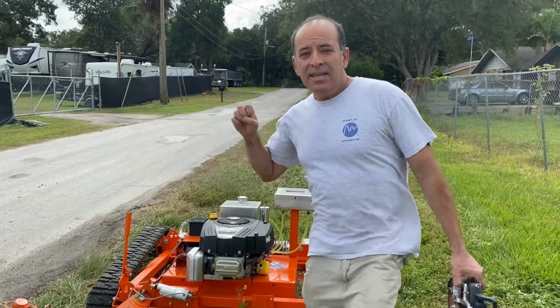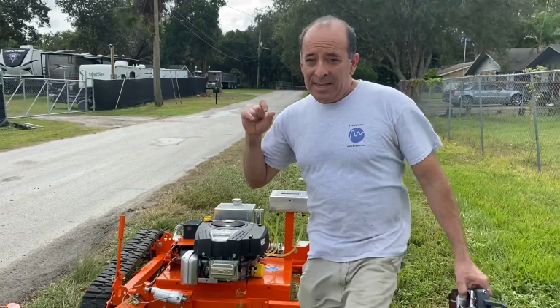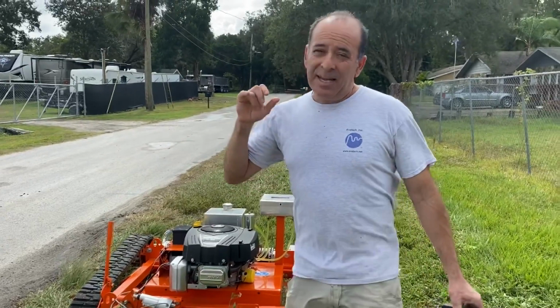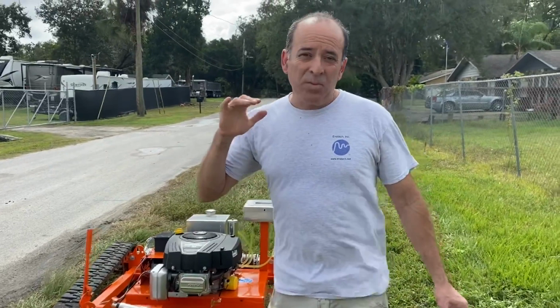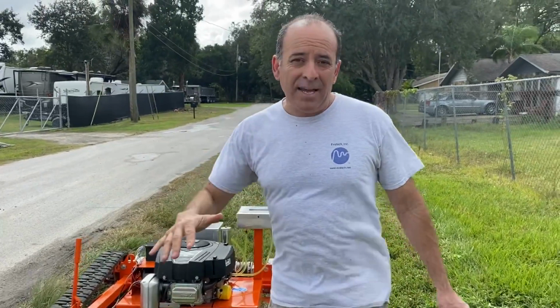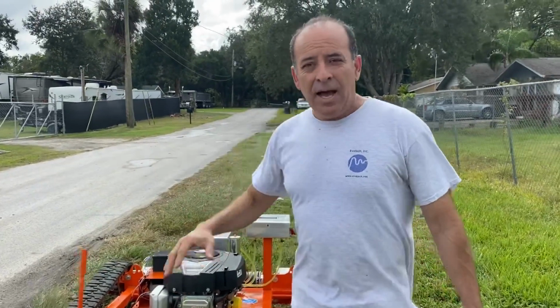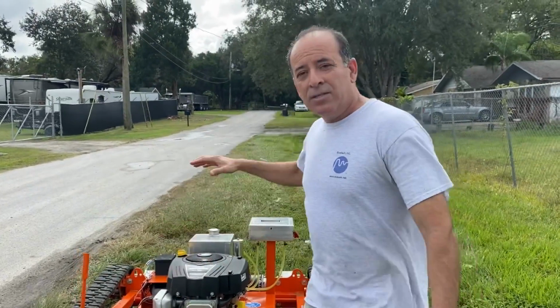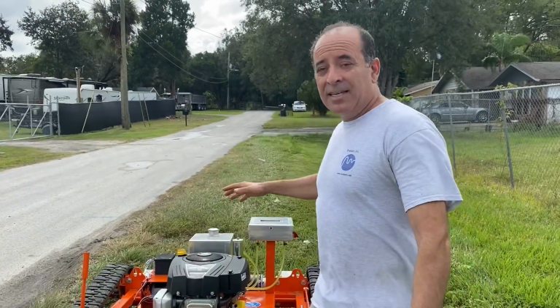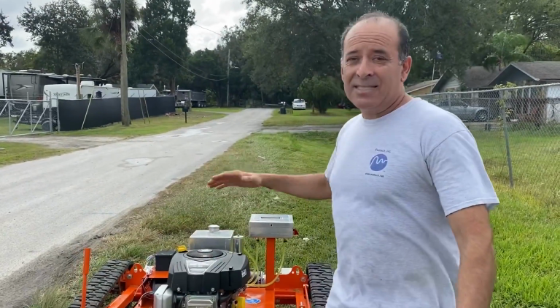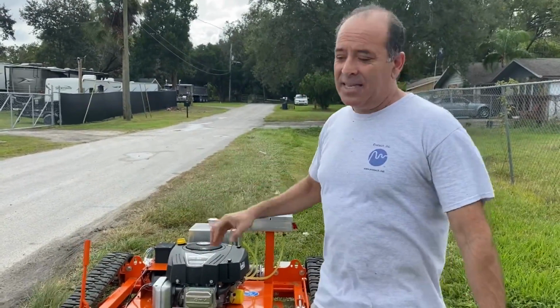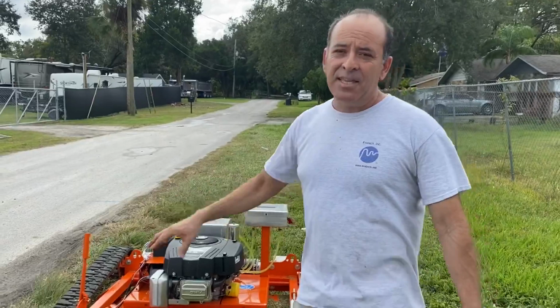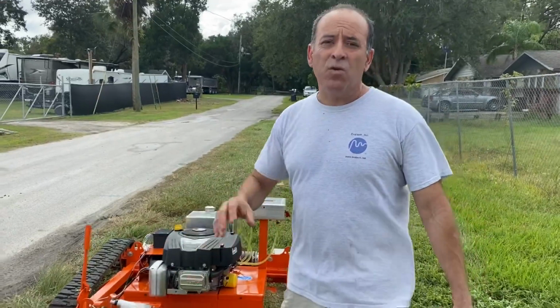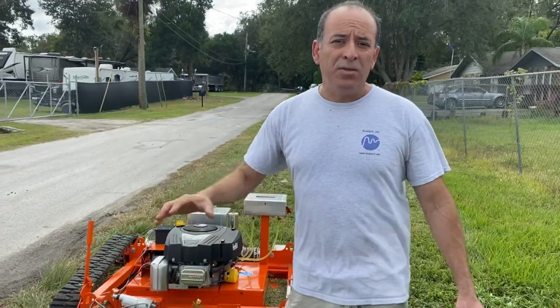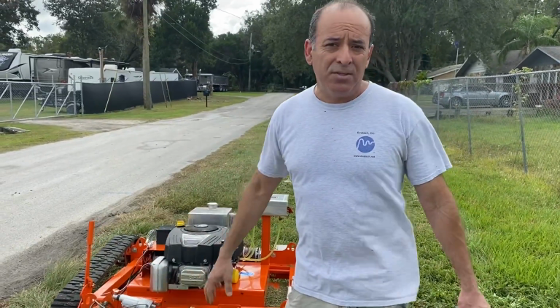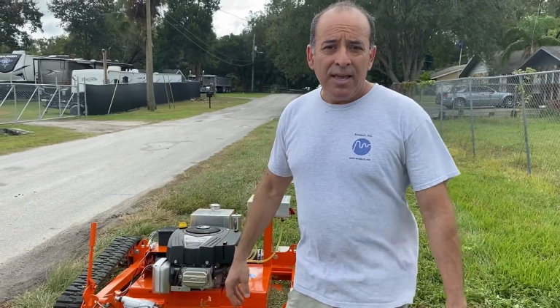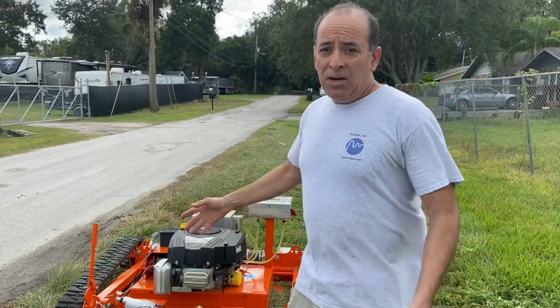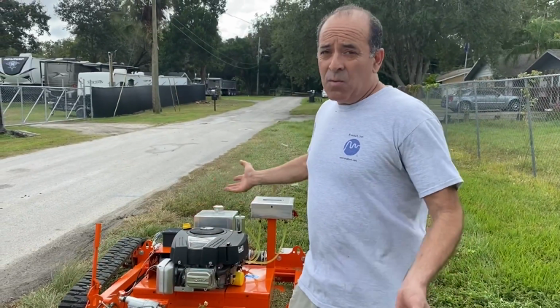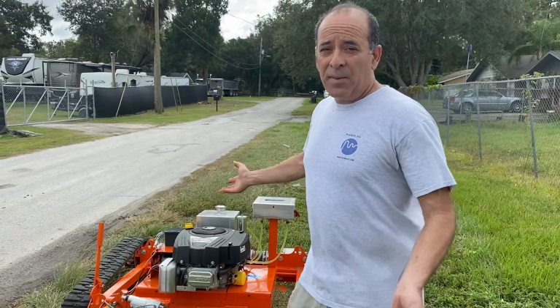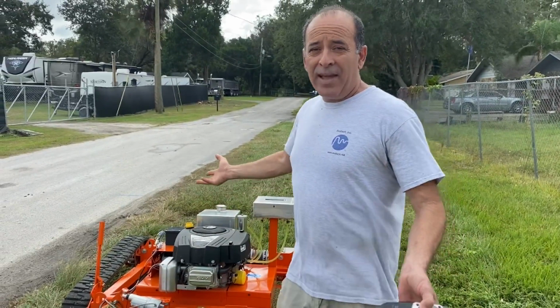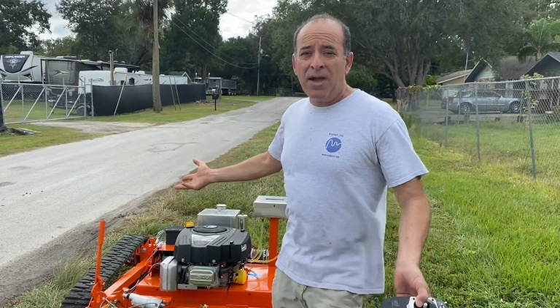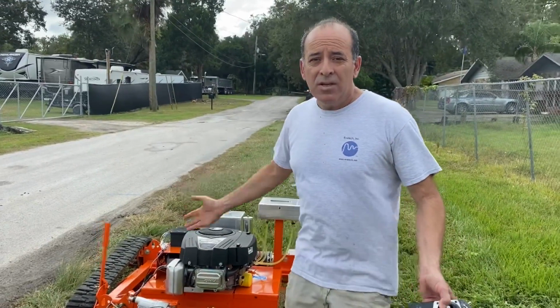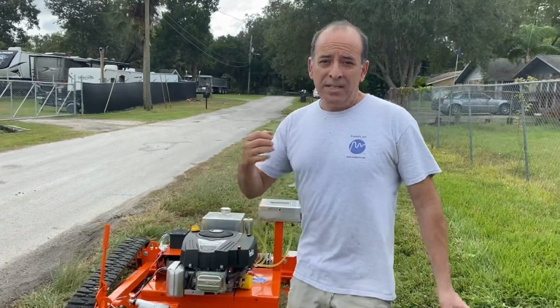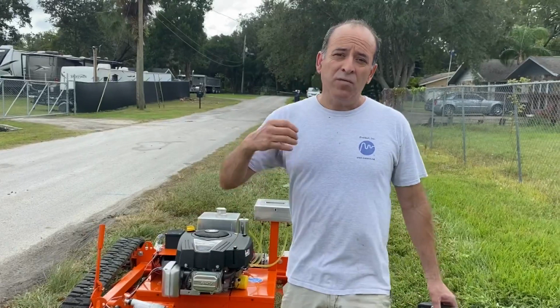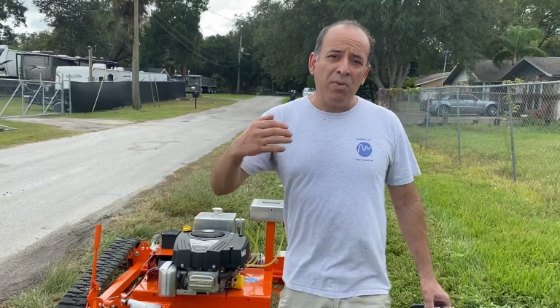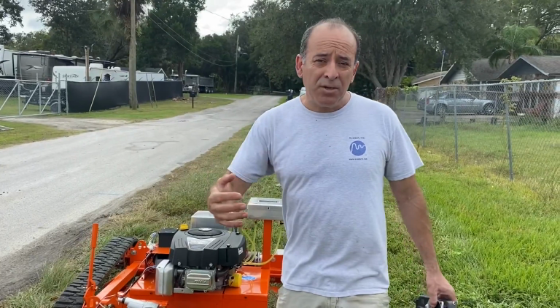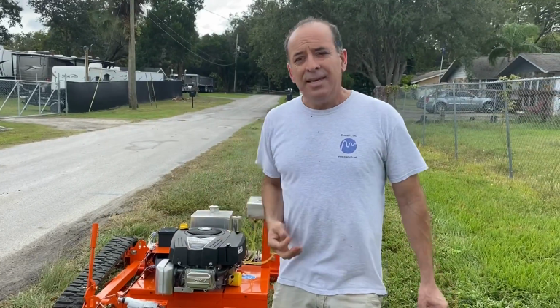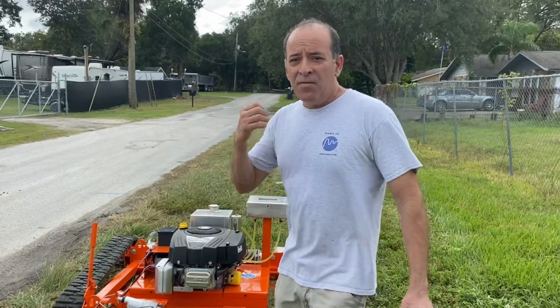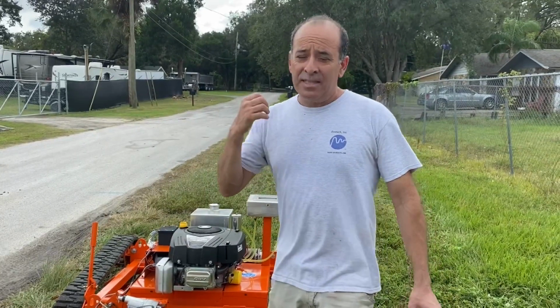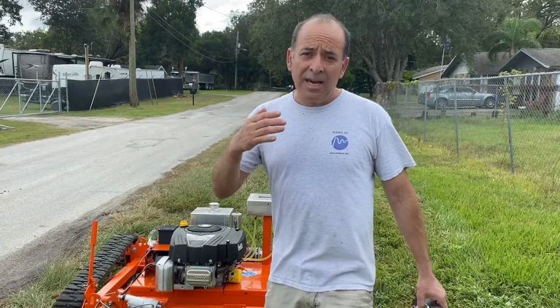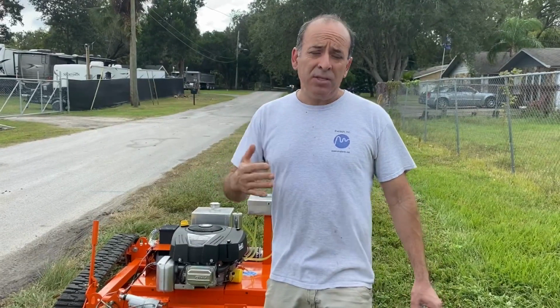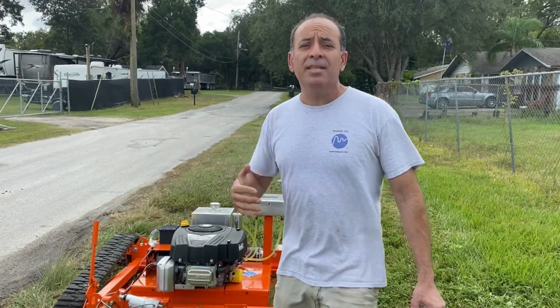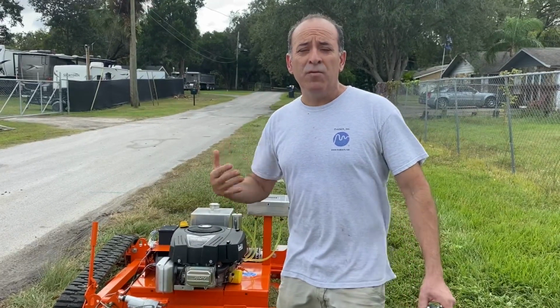The grass has to be cut, and because the T-Rex has tracks, it's ideal for wet conditions. It only weighs about 500 pounds, so in terms of ground pressure, it delivers less ground pressure than the human foot.